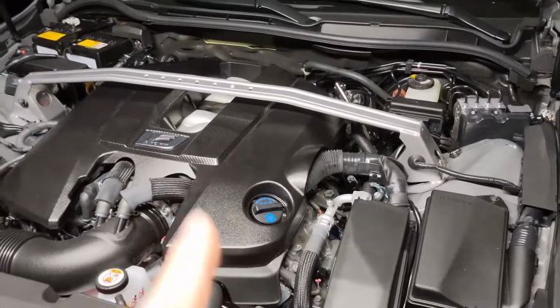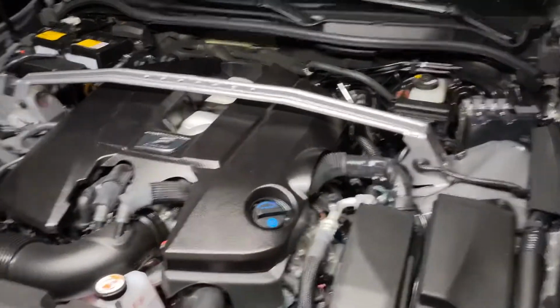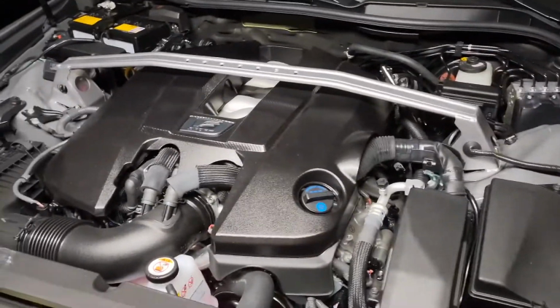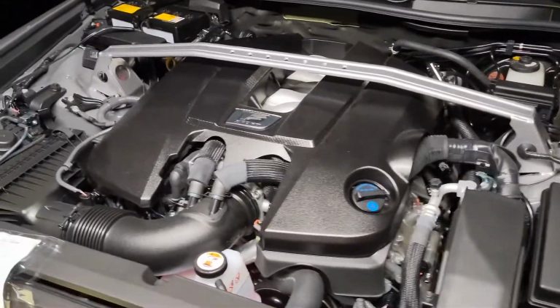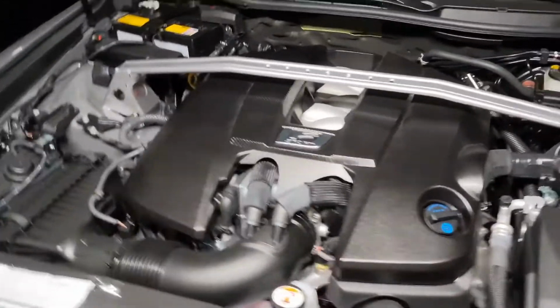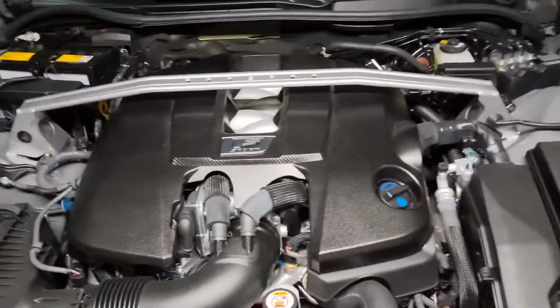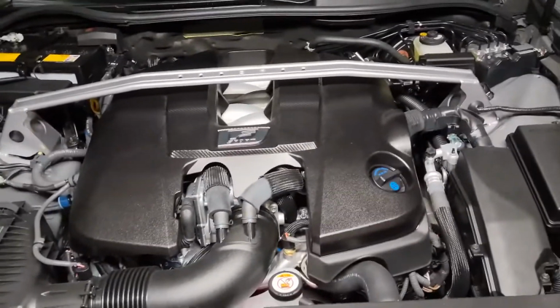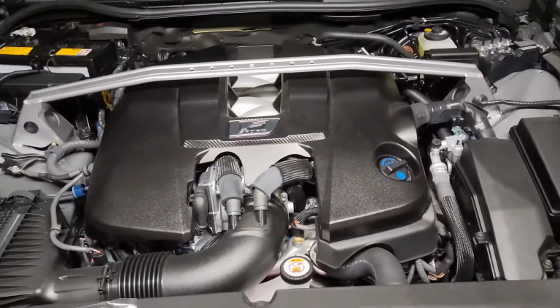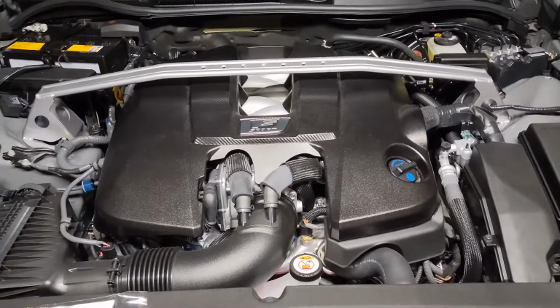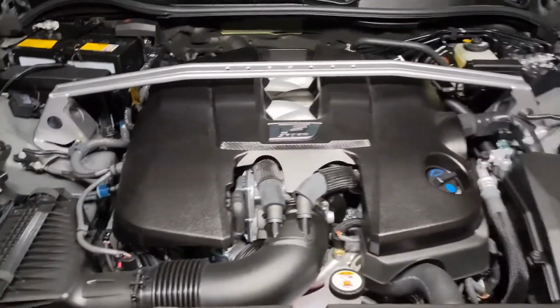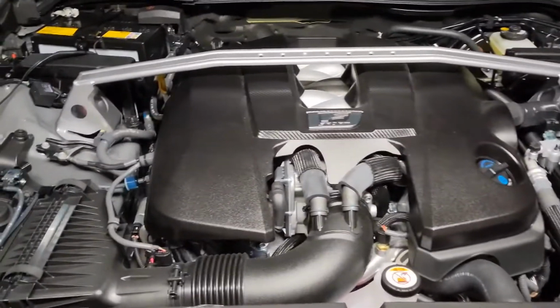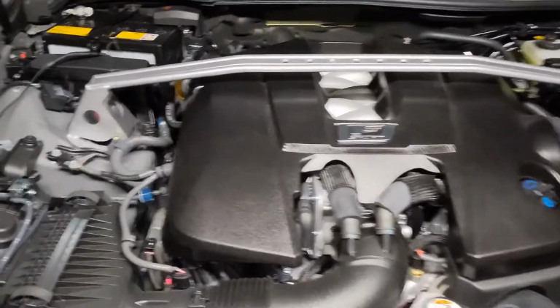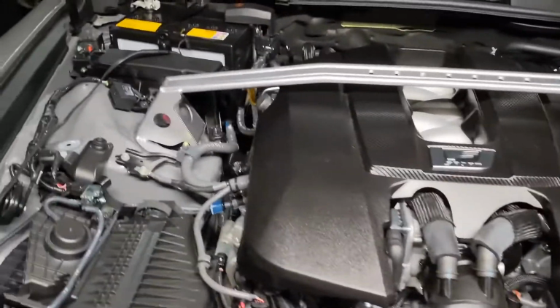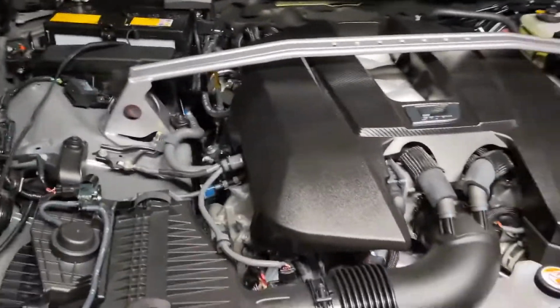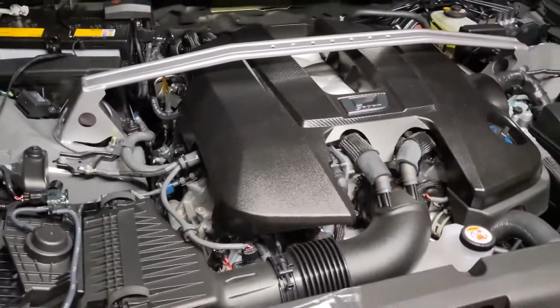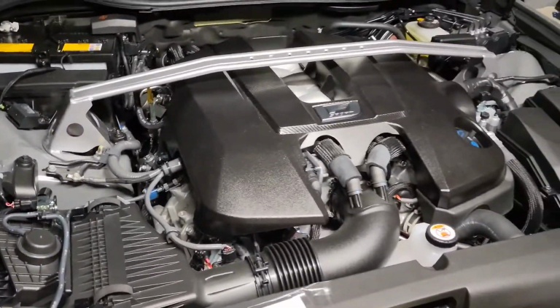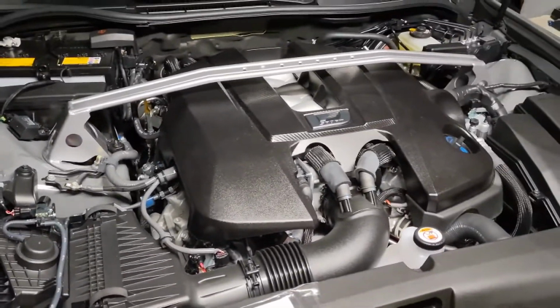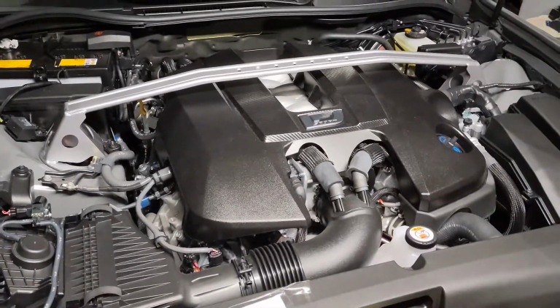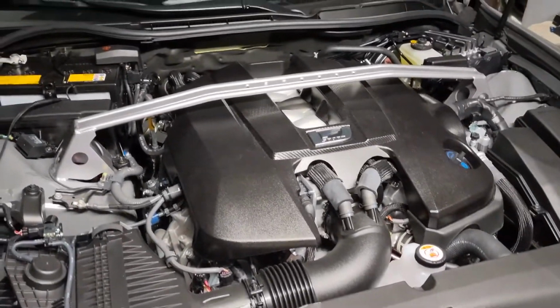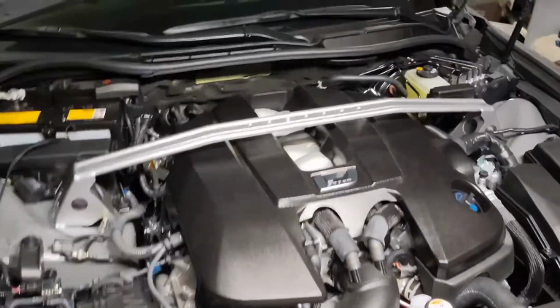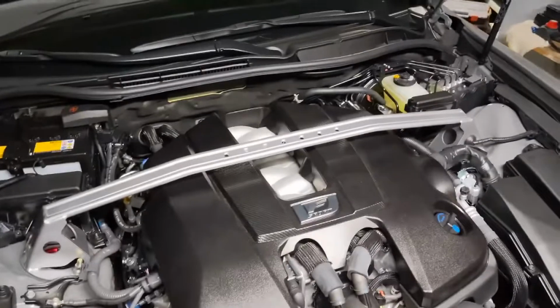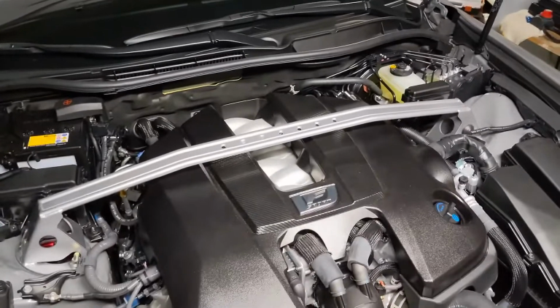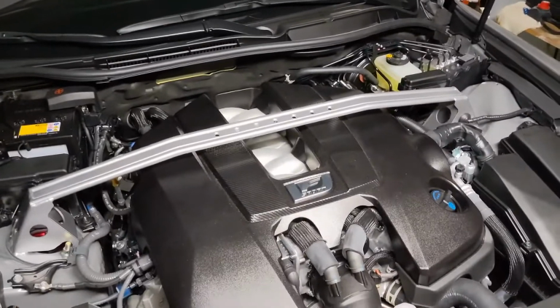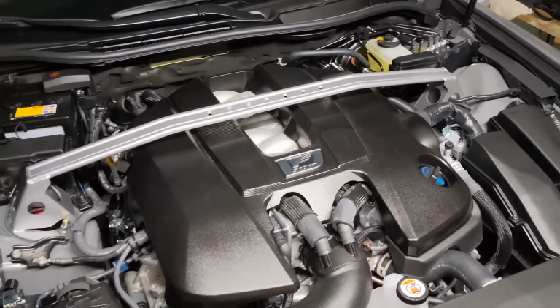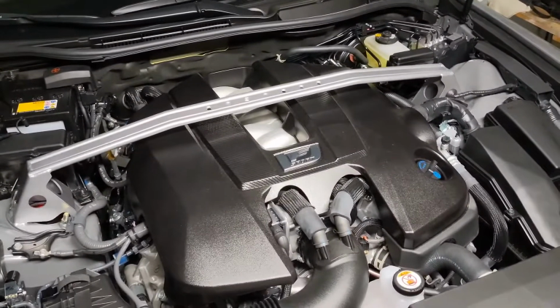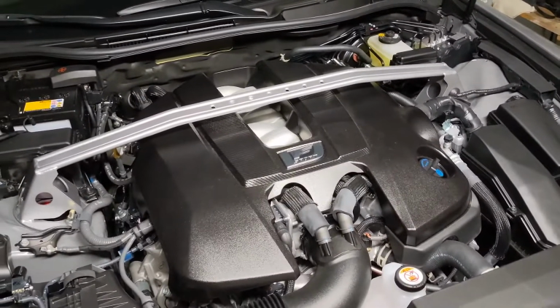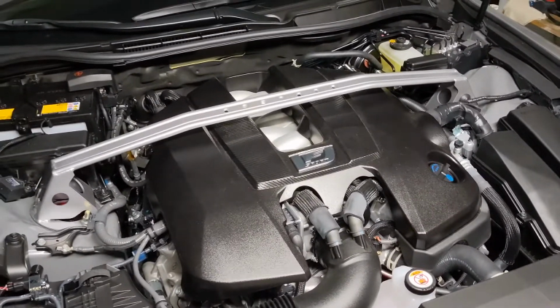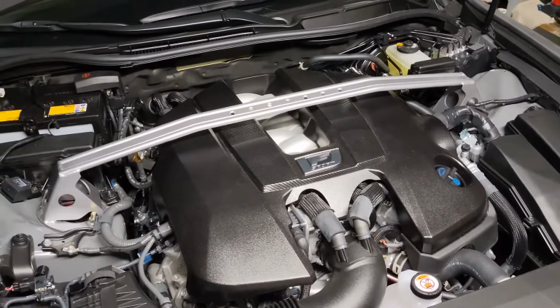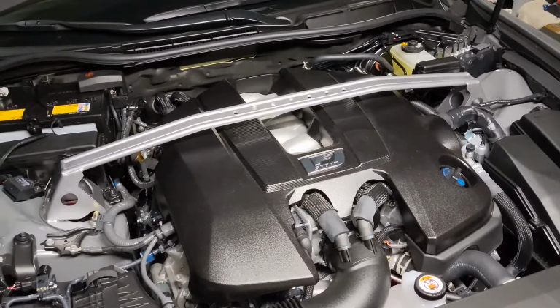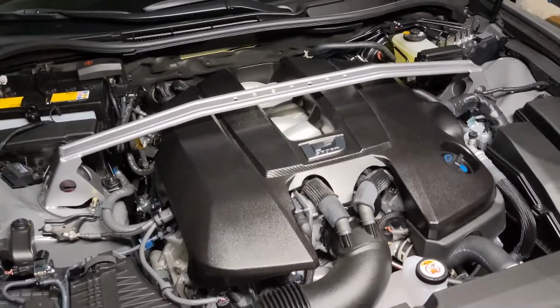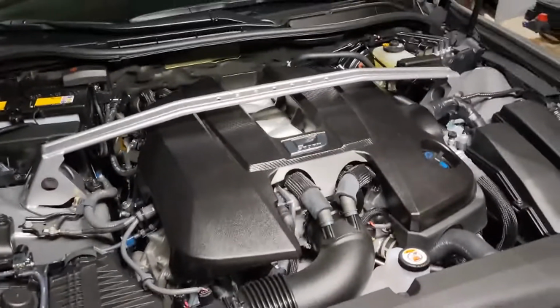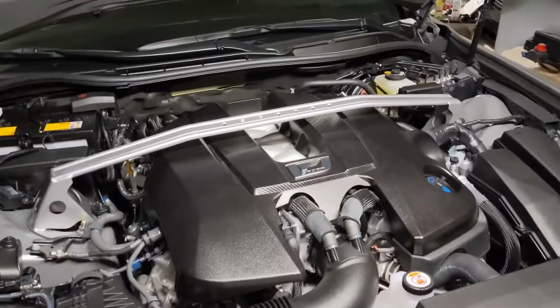Tom's strut bar on the IS500. The Cusco one came off because the color of the blue clashes with the theme that I'm going for, so that's why this bar is in its place. Alright, that's it for today.